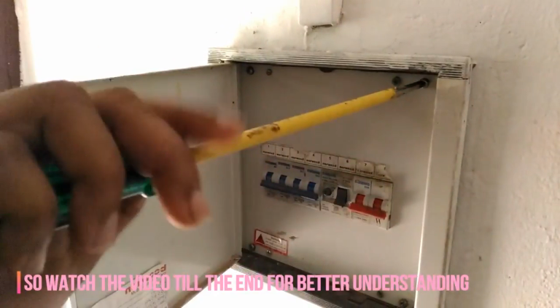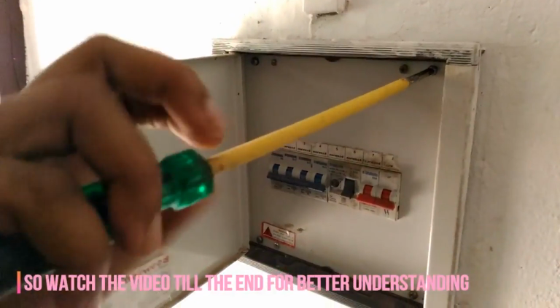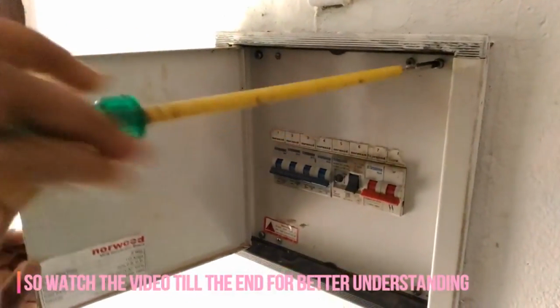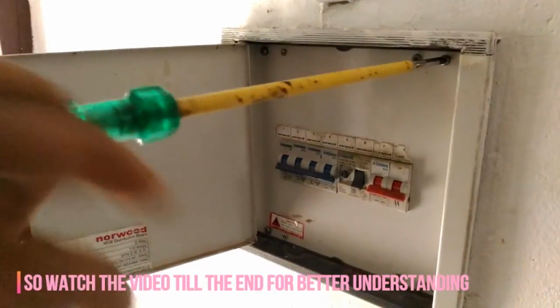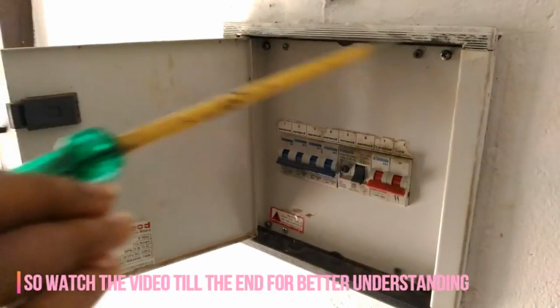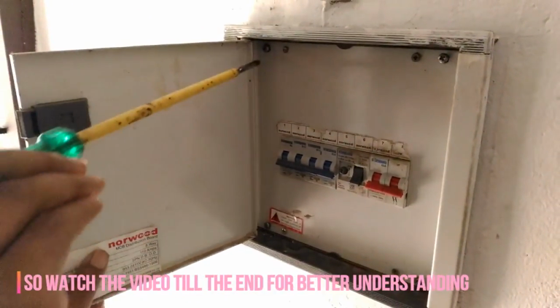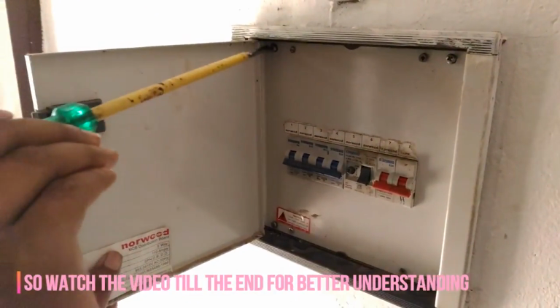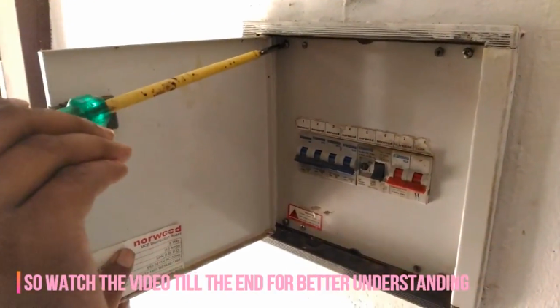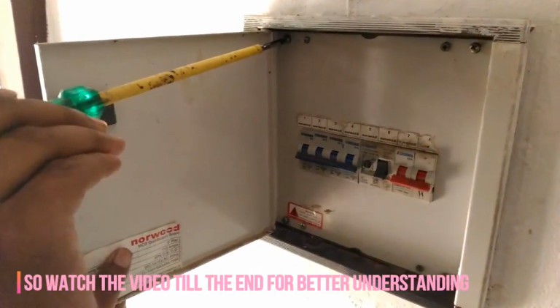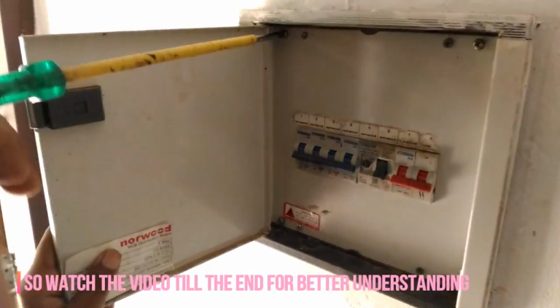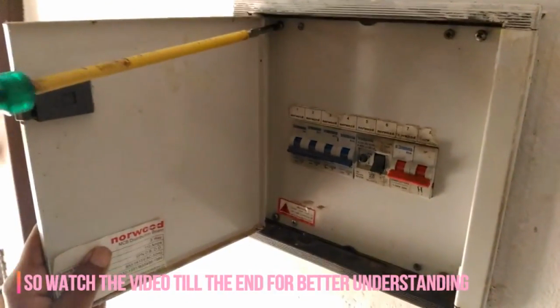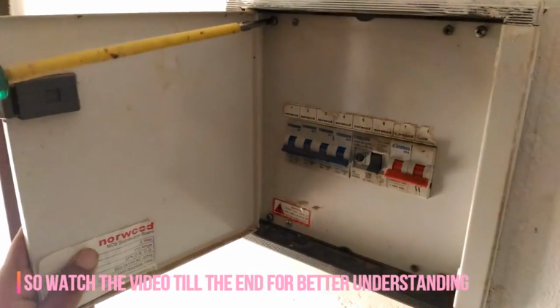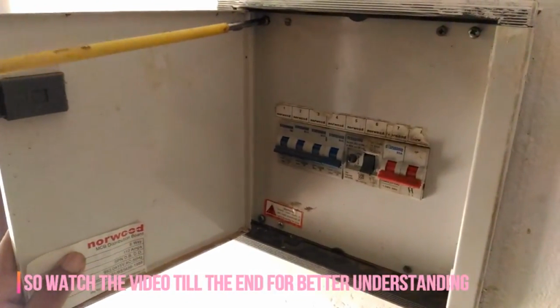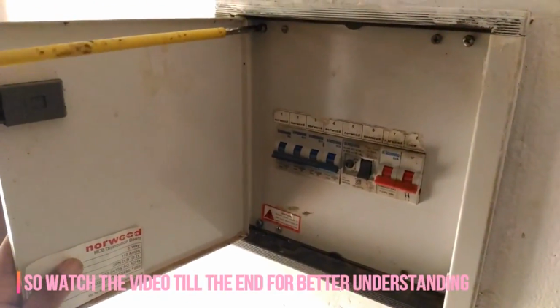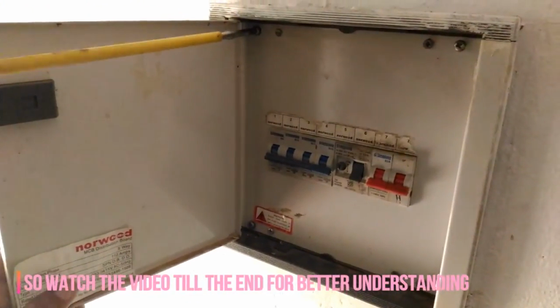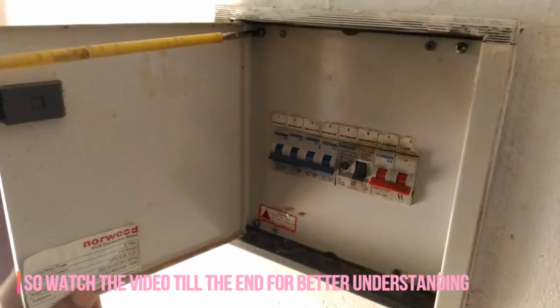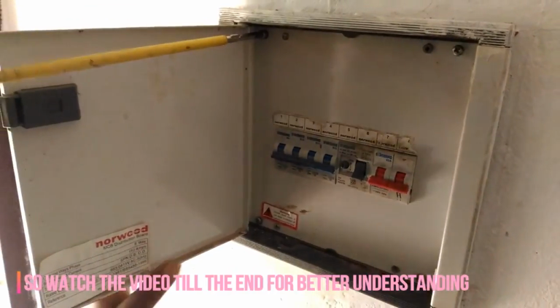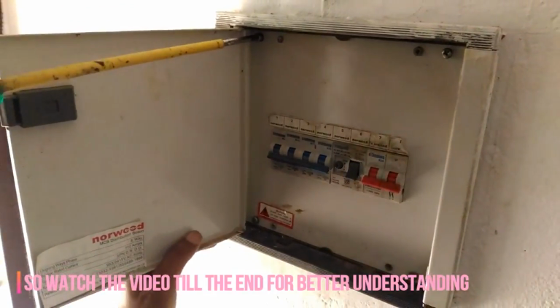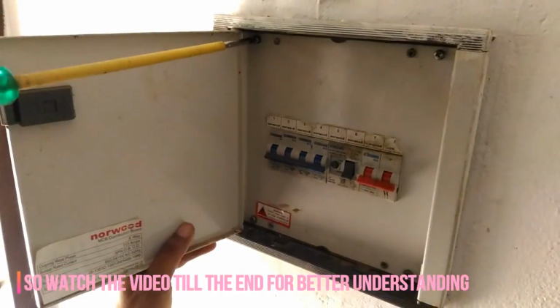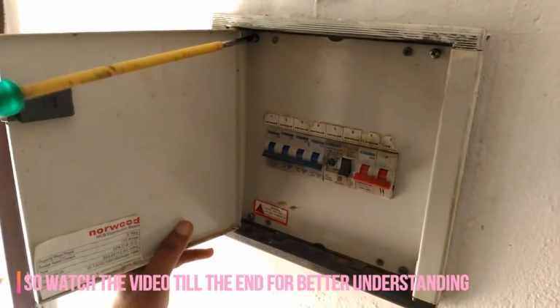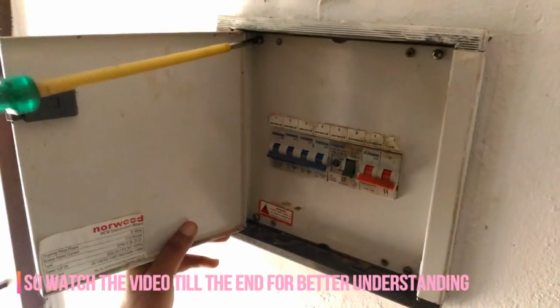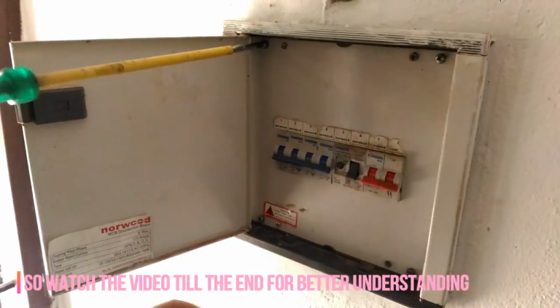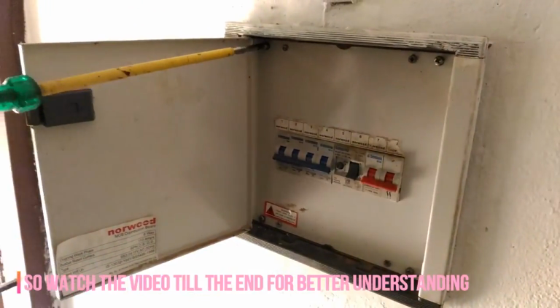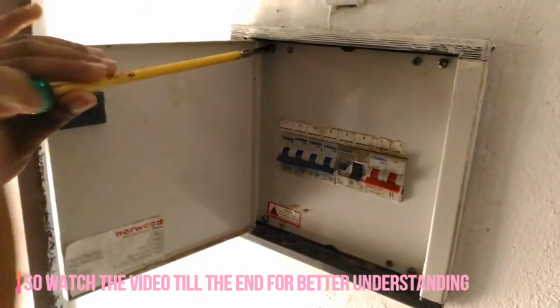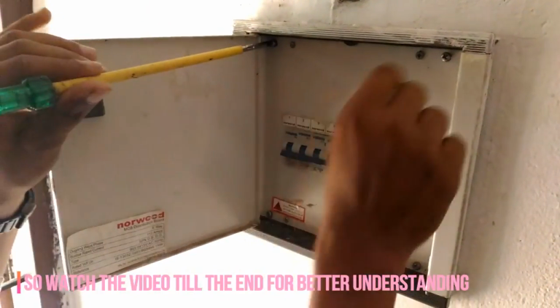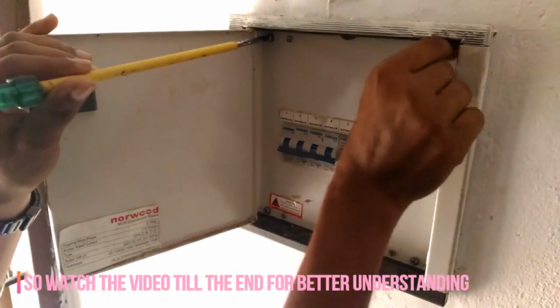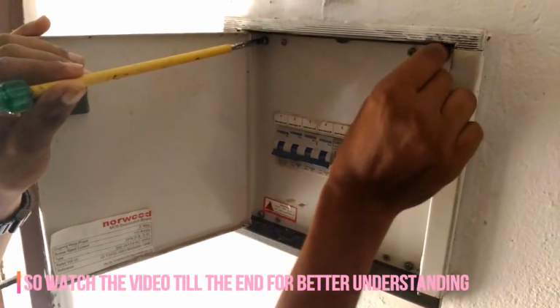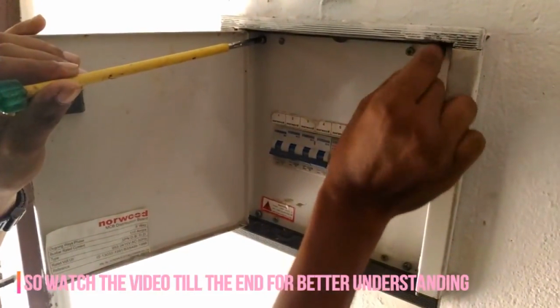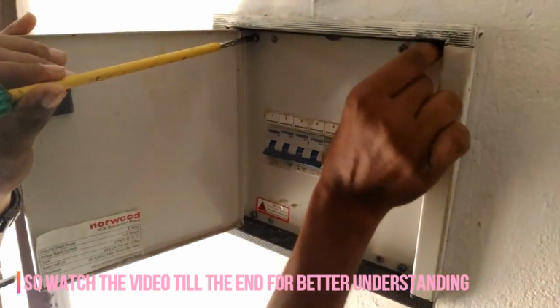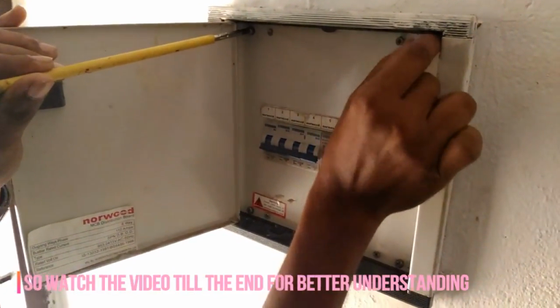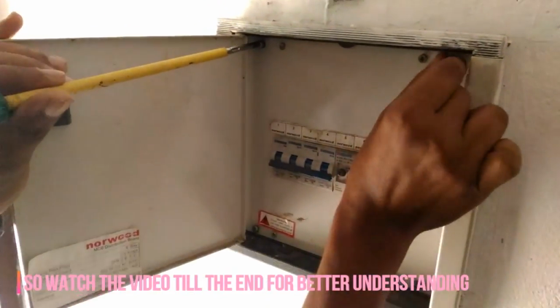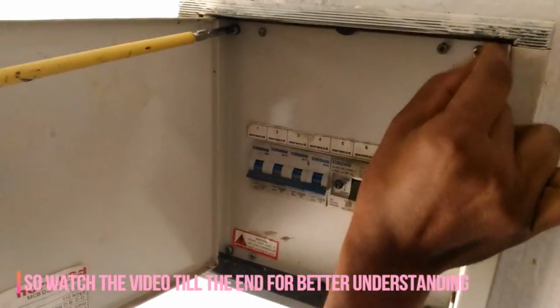So disconnect all your electronic appliances from AC and then check the ELCB. Make sure you watch the full video for better understanding.